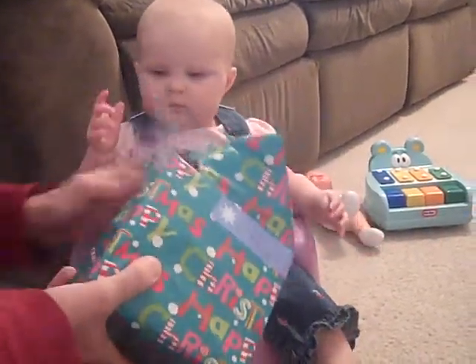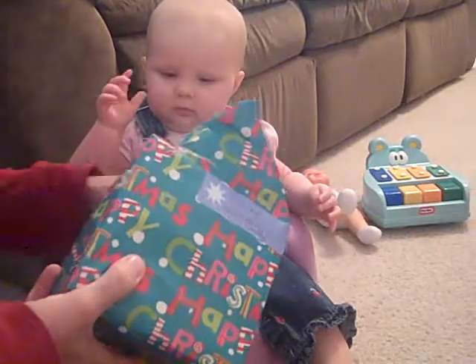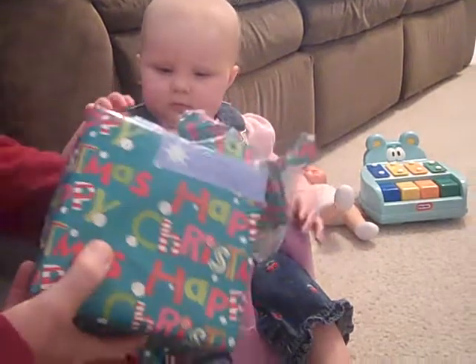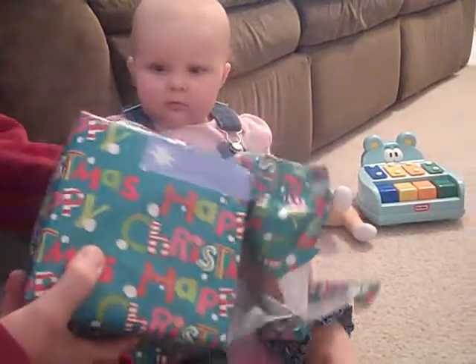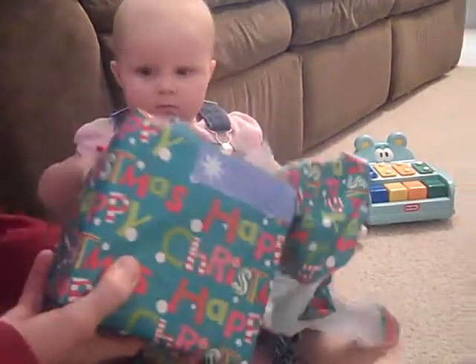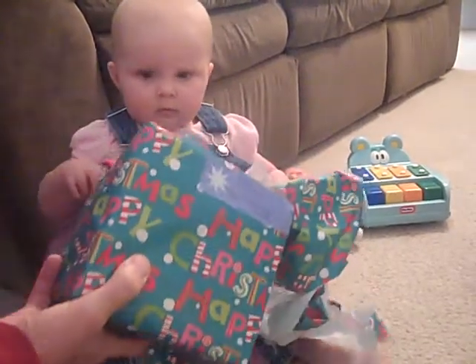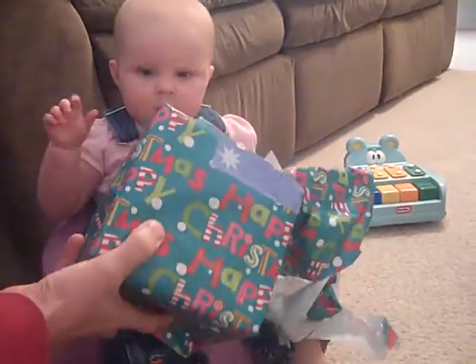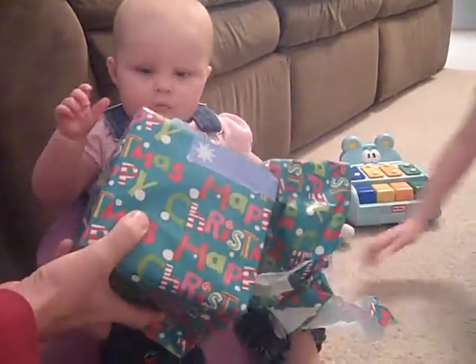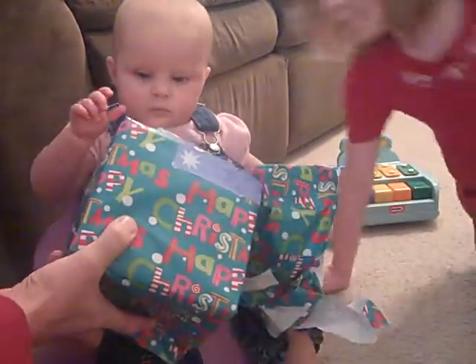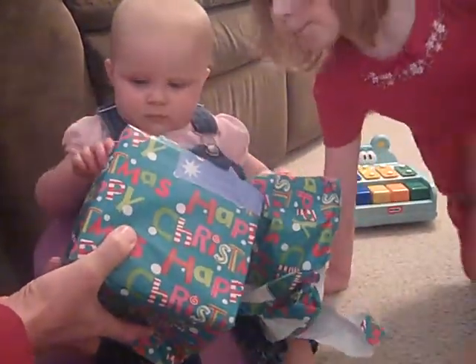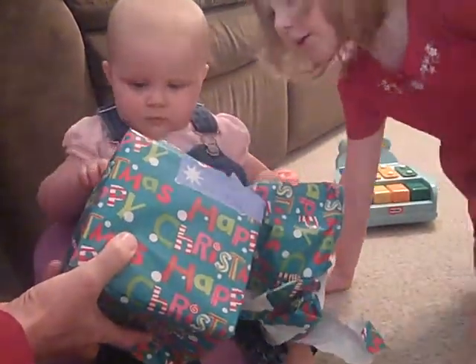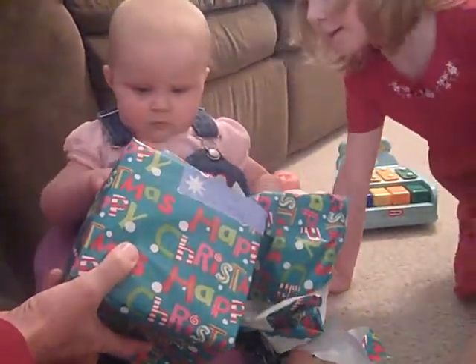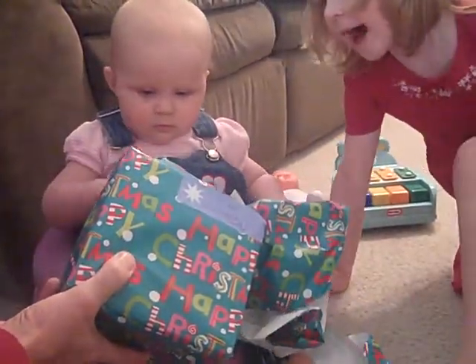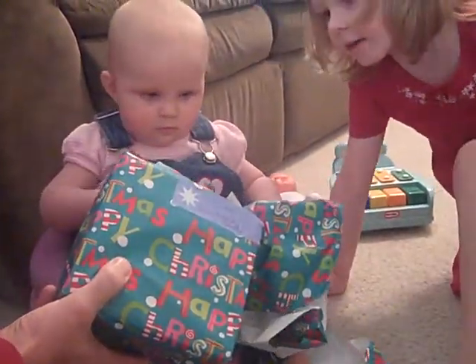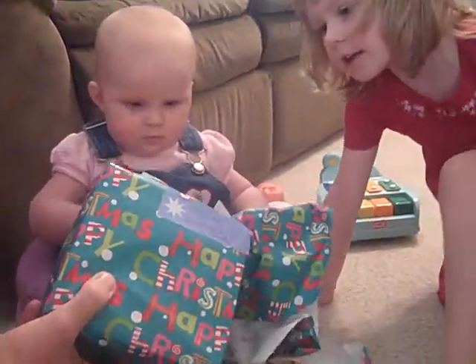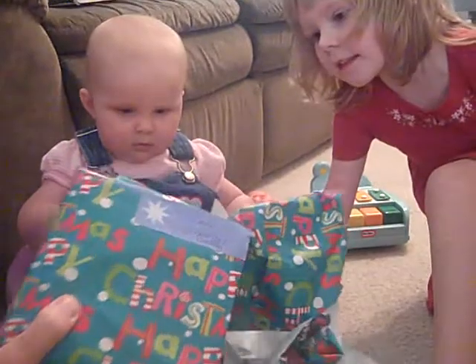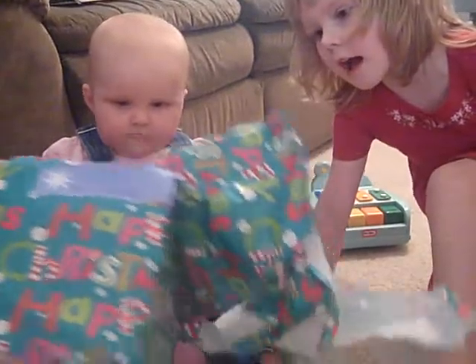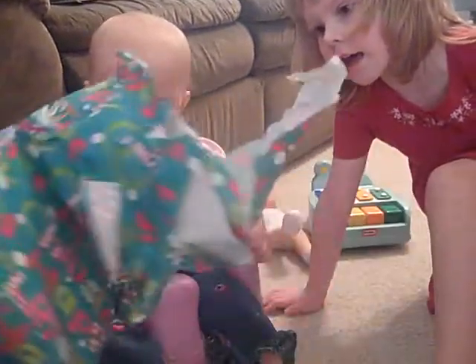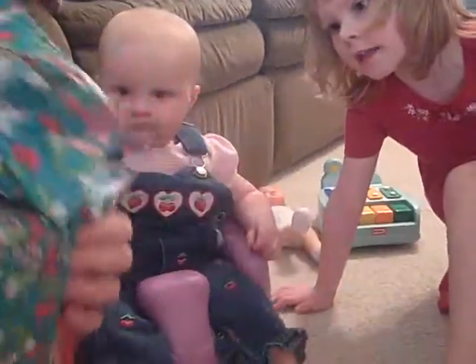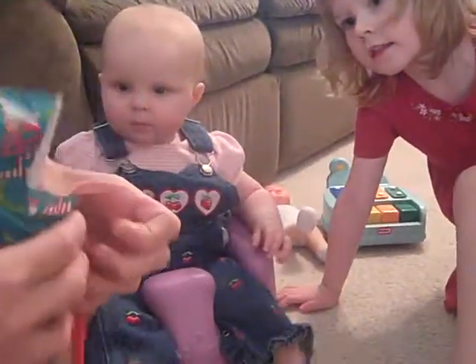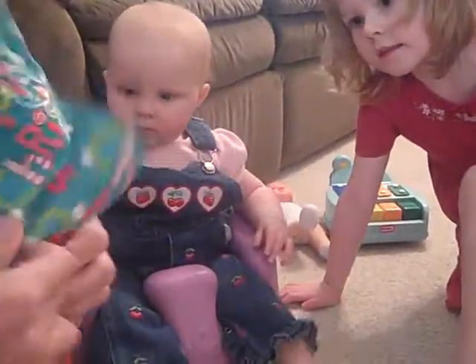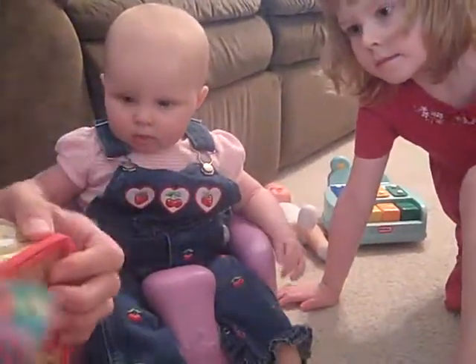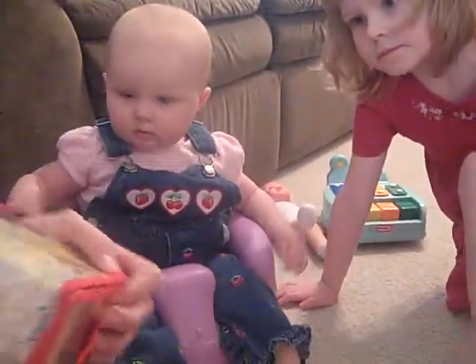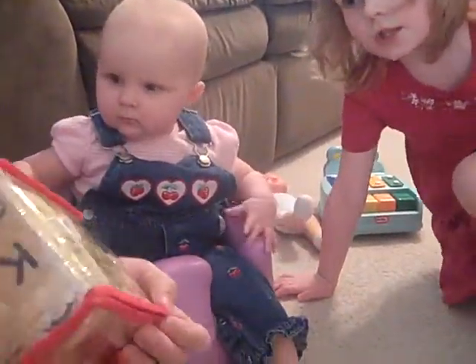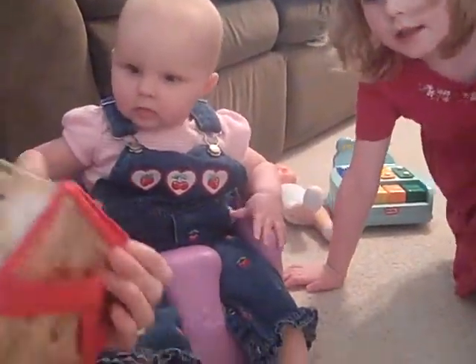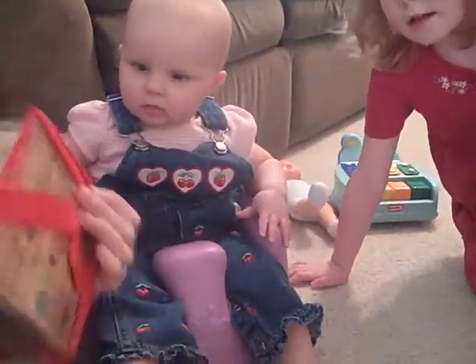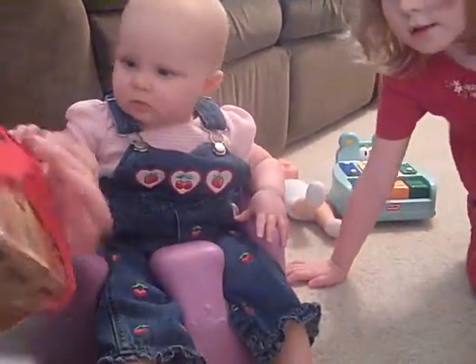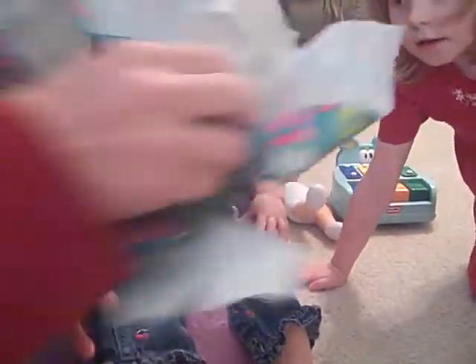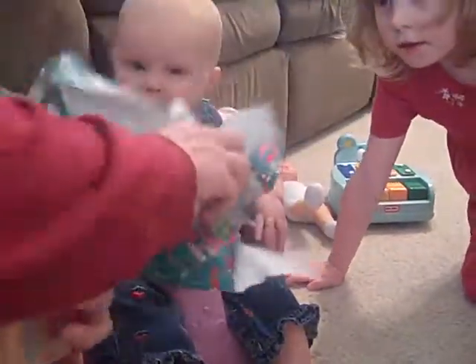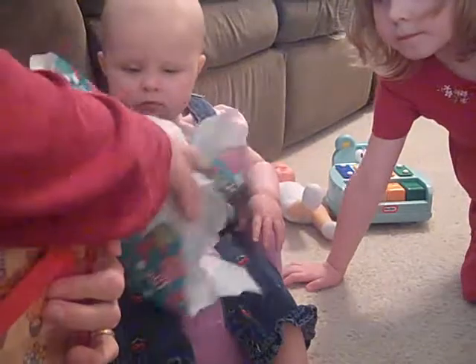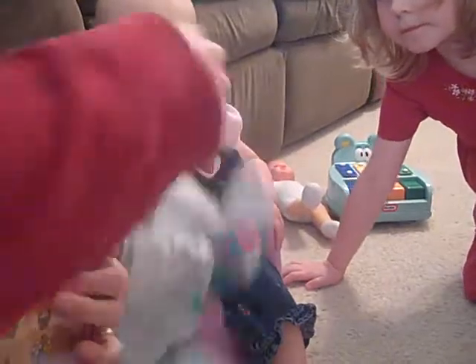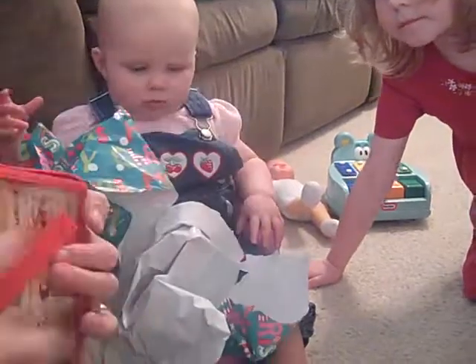Open it up. That would be appropriate. What is it? Building blocks. Let's take it out of the paper. It's a Tiffany building block with numbers, words, and pictures.